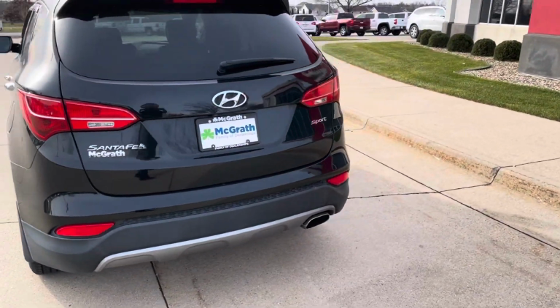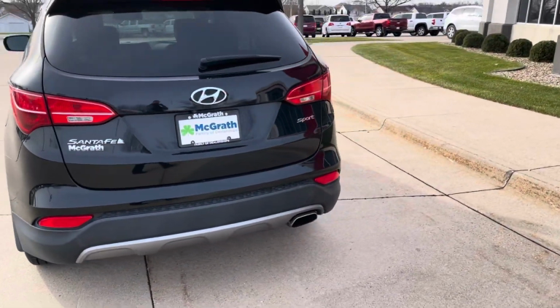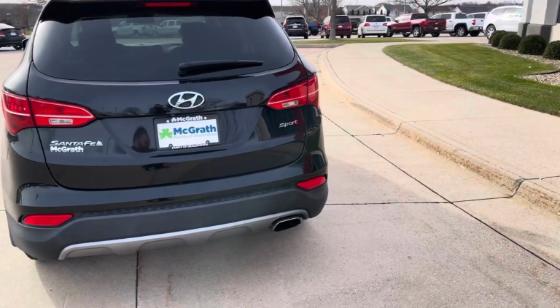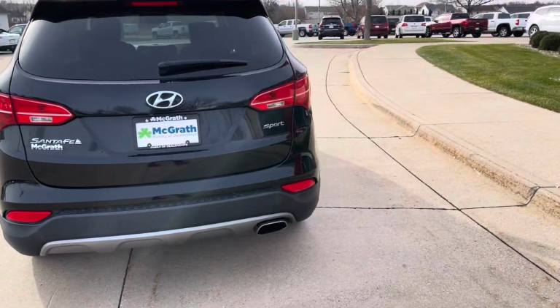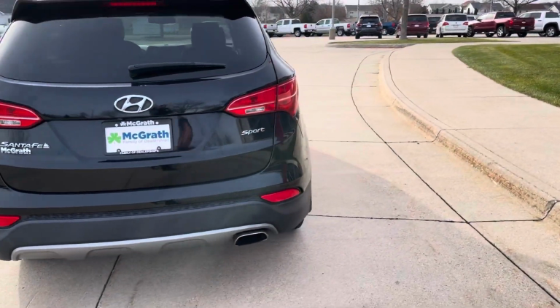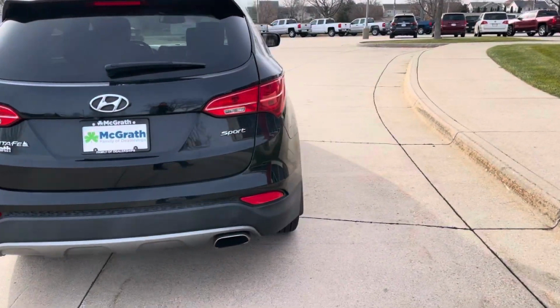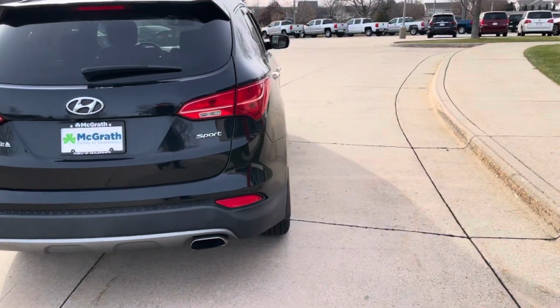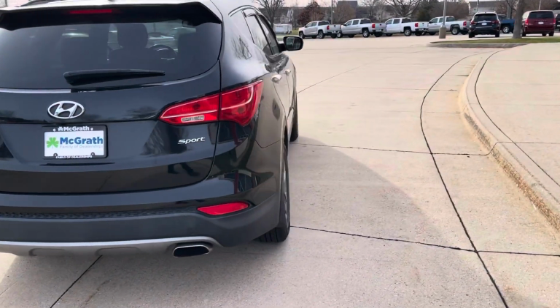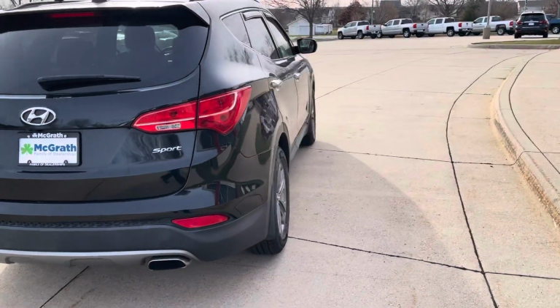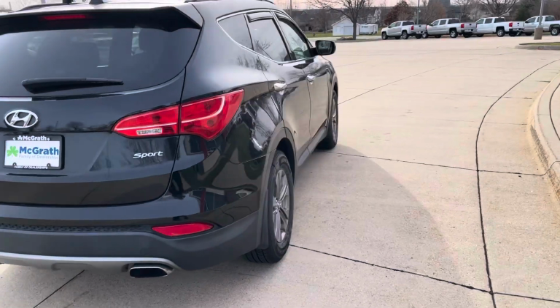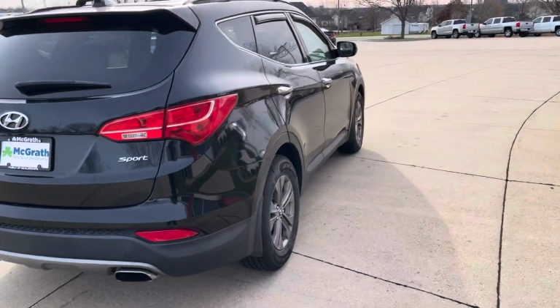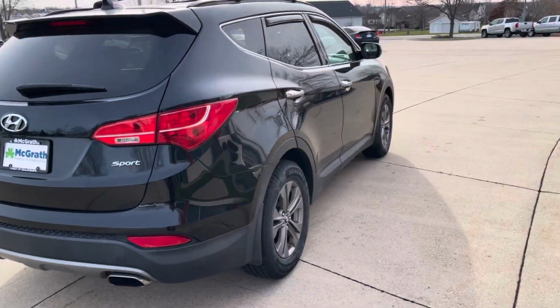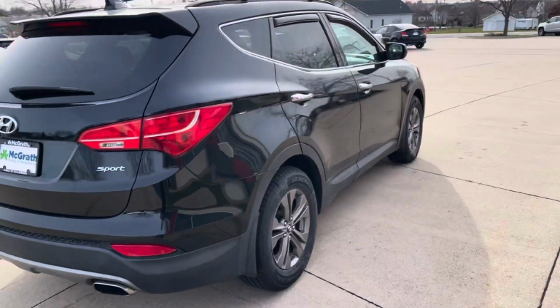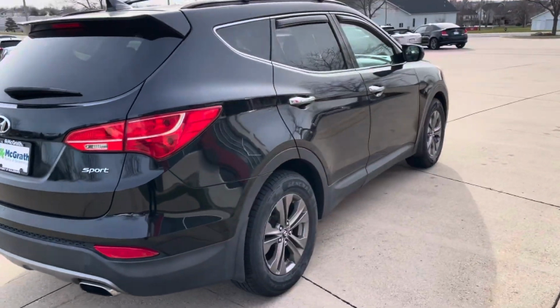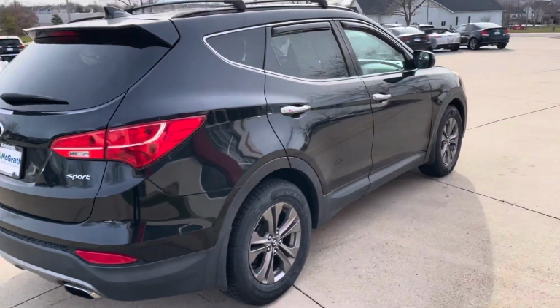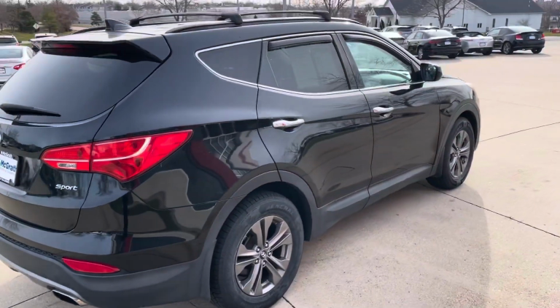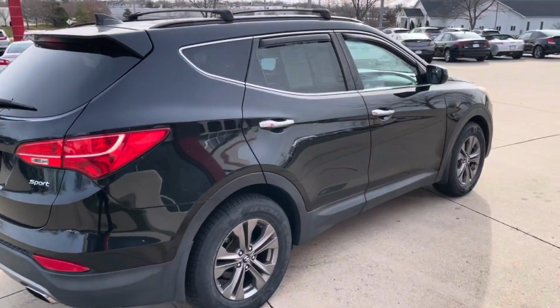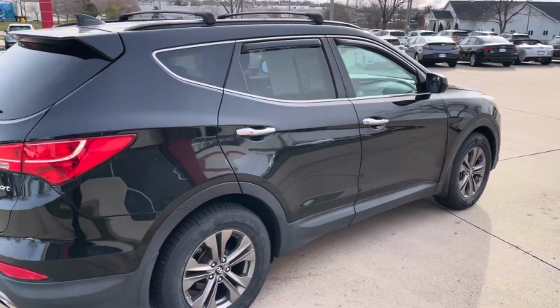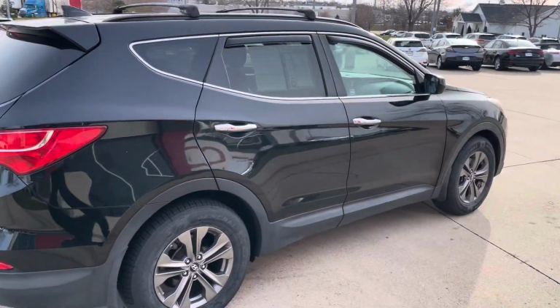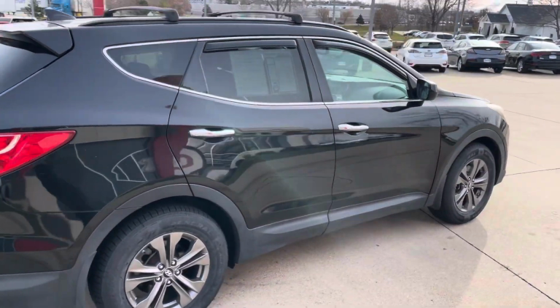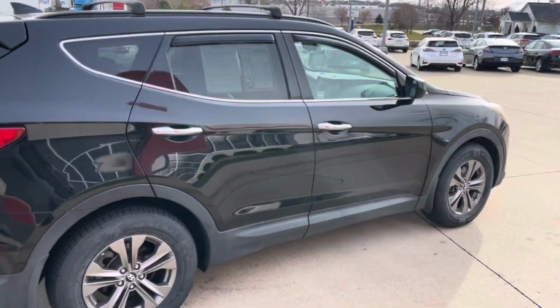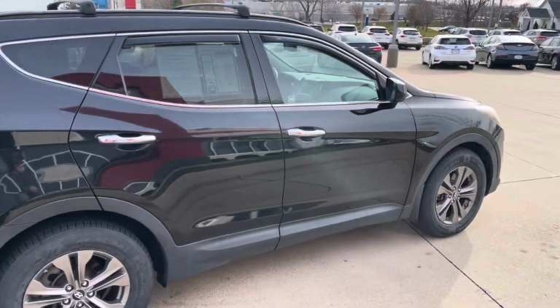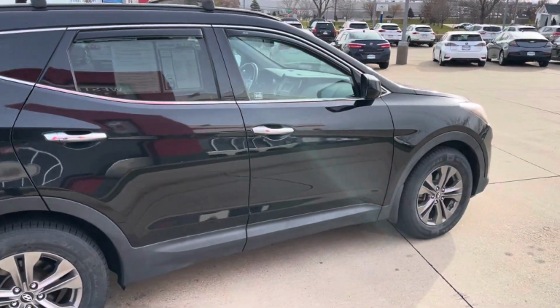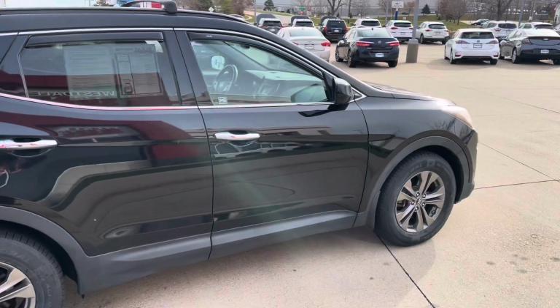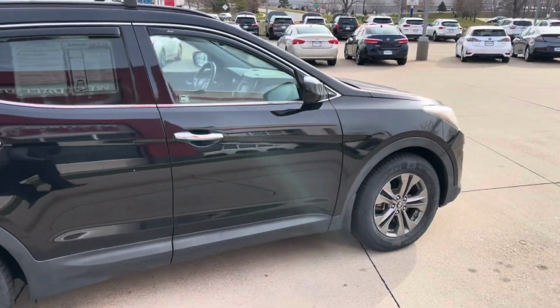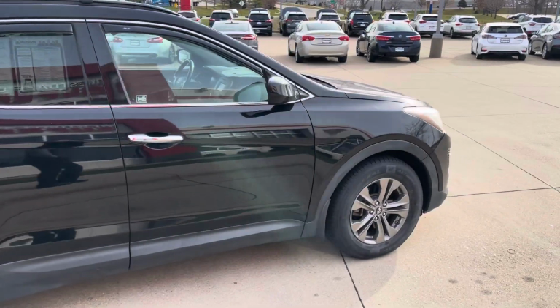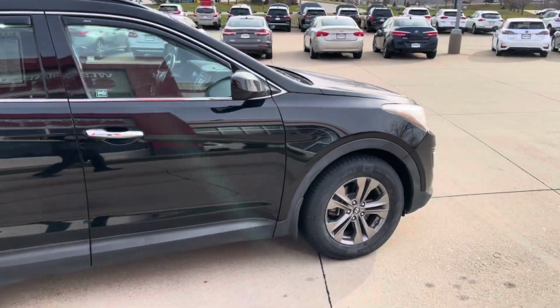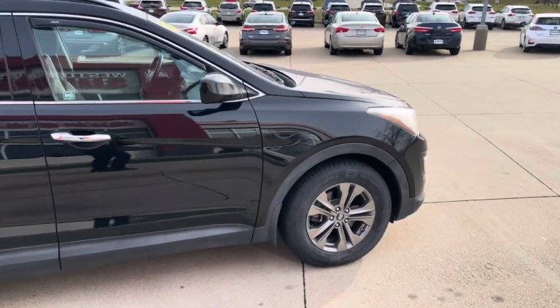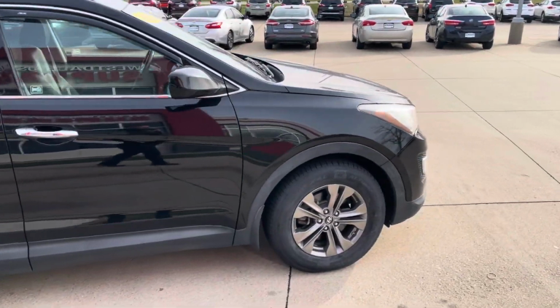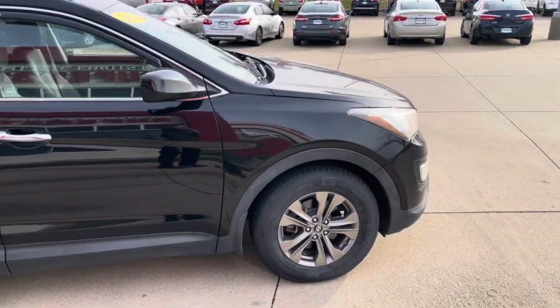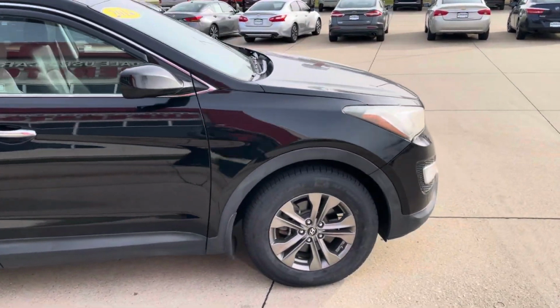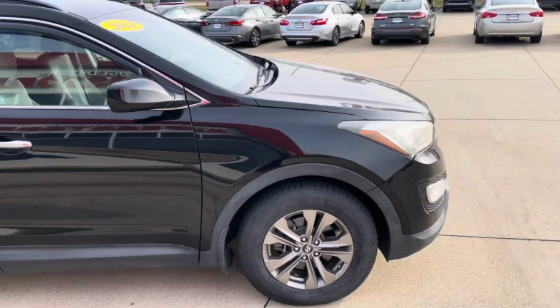We're on the southwest side of Cedar Rapids, 3220 Wiley Boulevard Southwest, Cedar Rapids, Iowa. Good little car, not a smoker, ready for a new home.